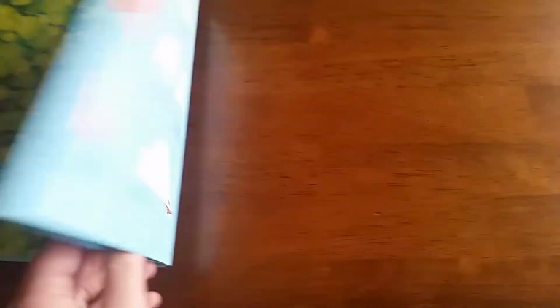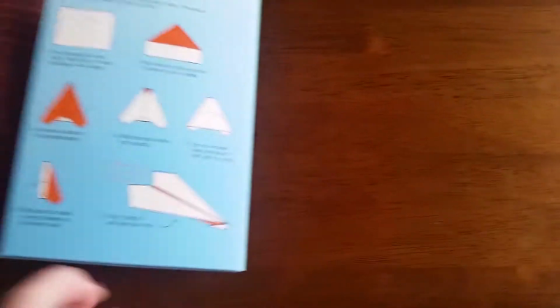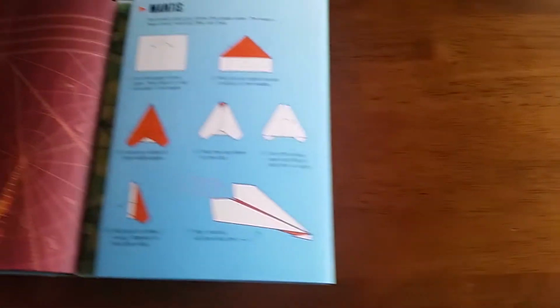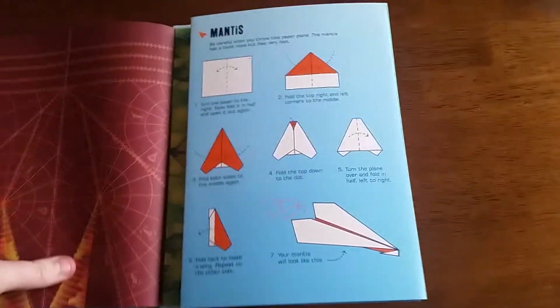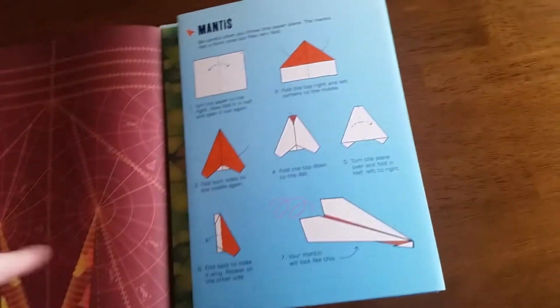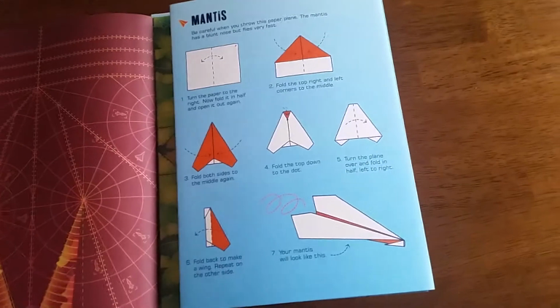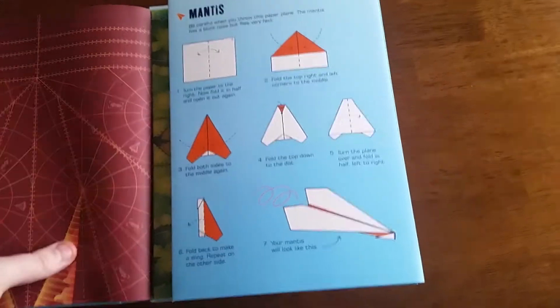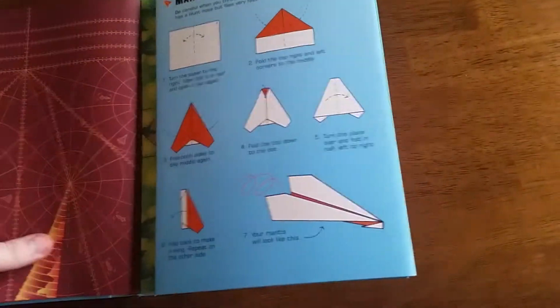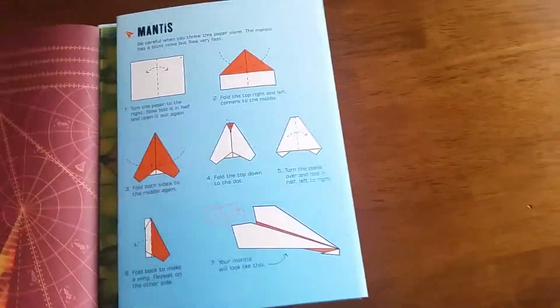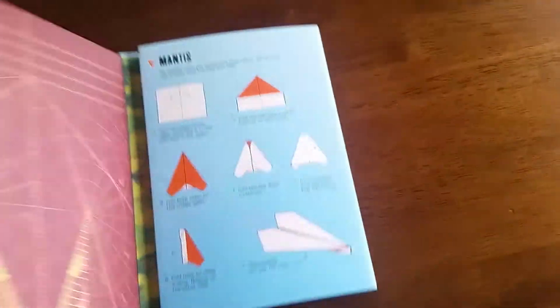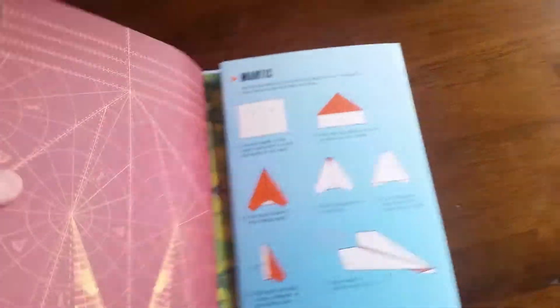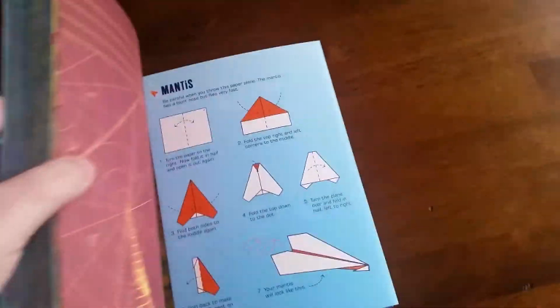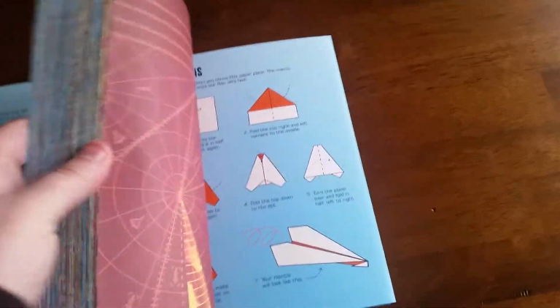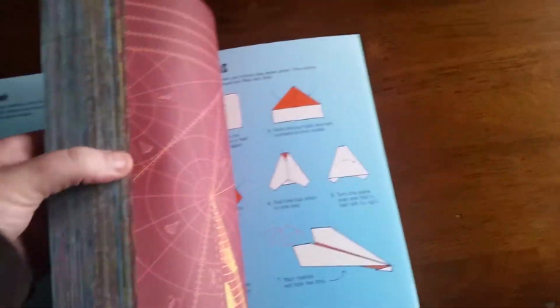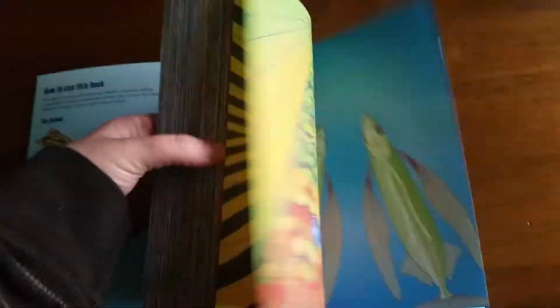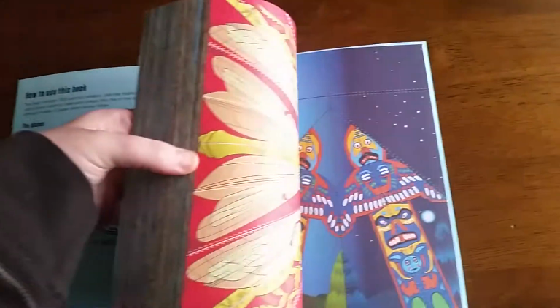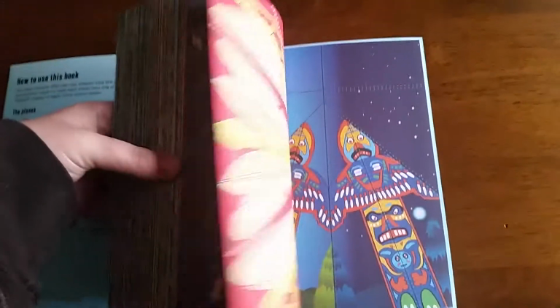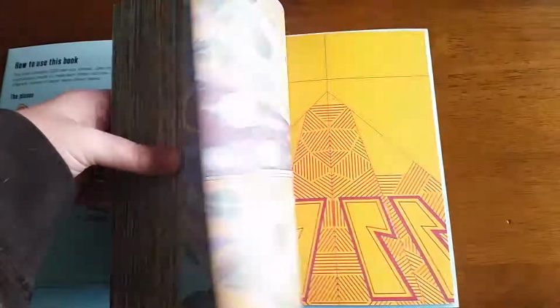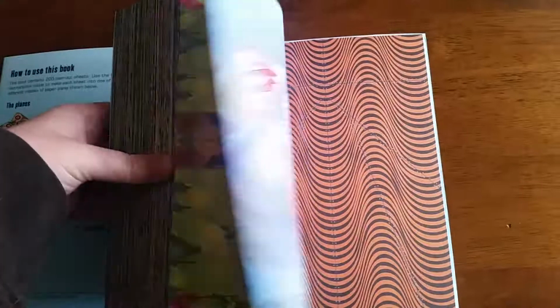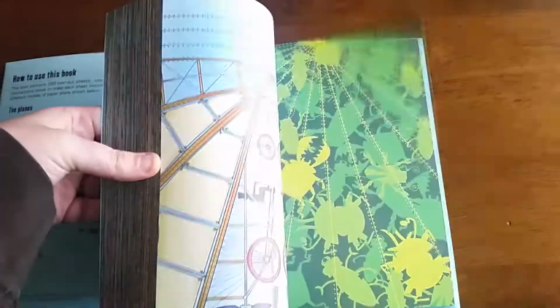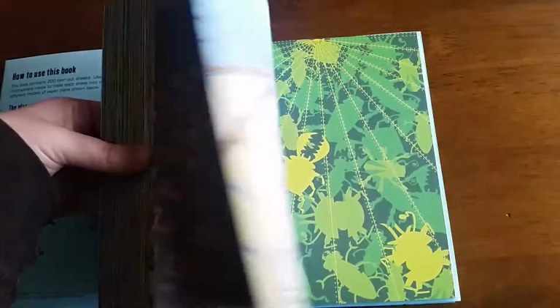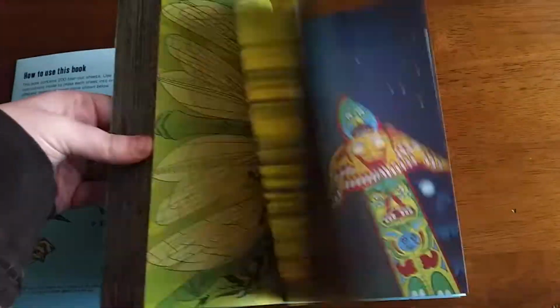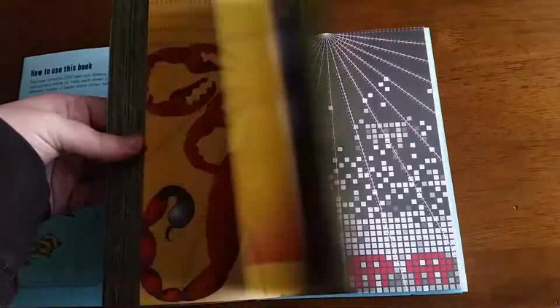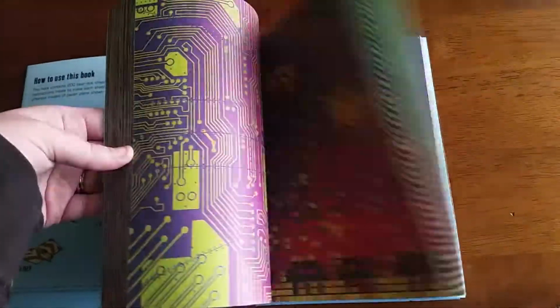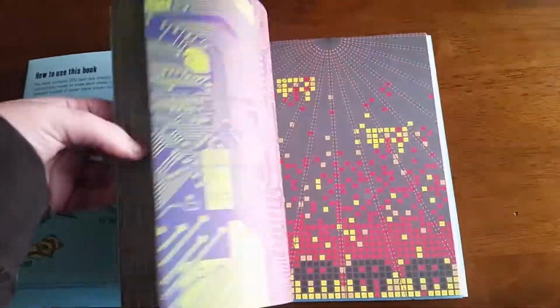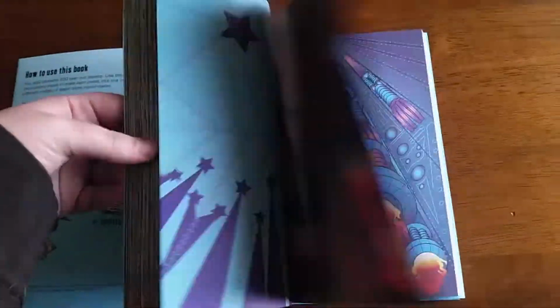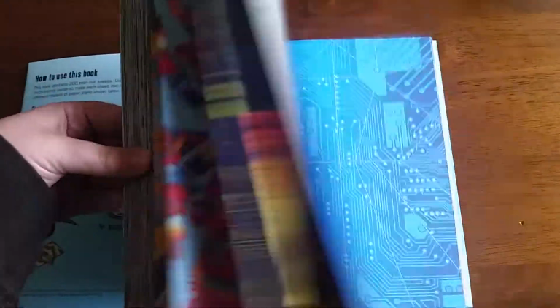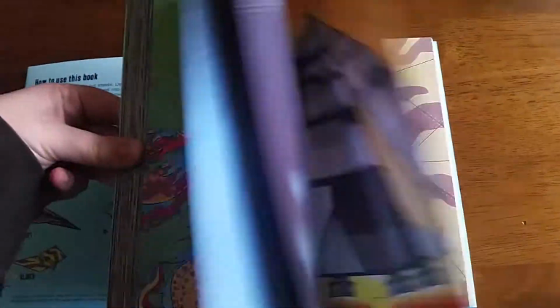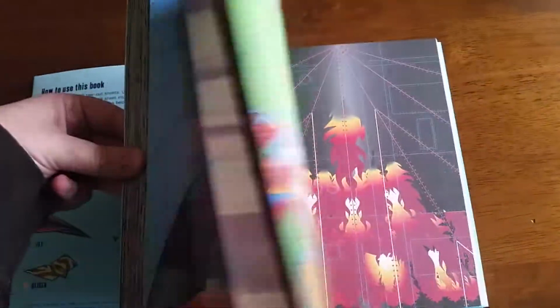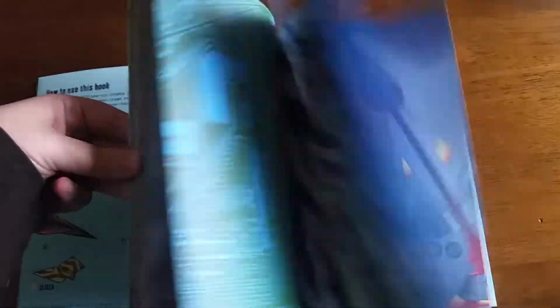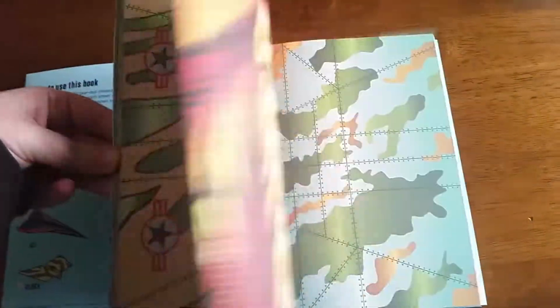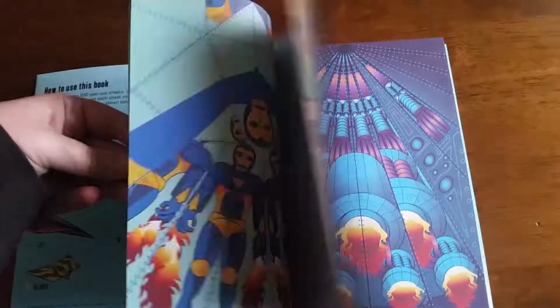And then we have all this paper here with awesome designs to create those 200 sweet planes.